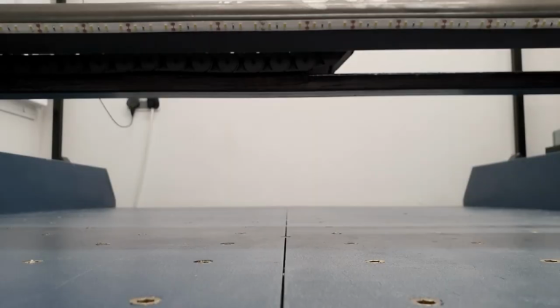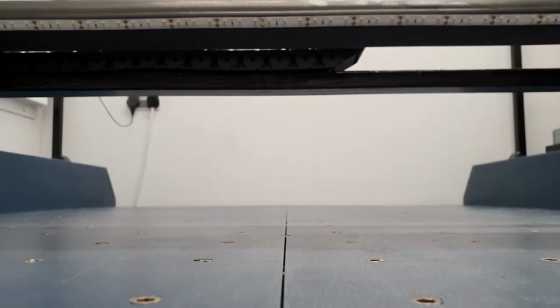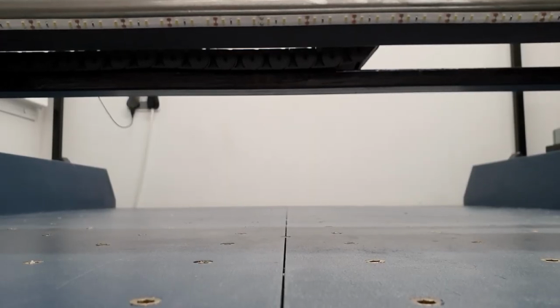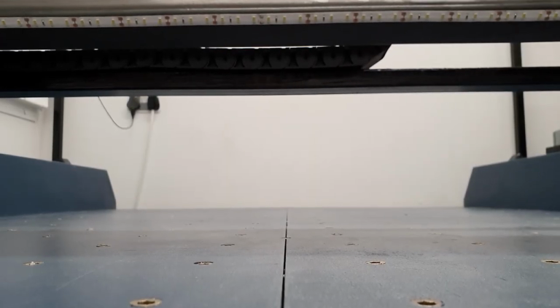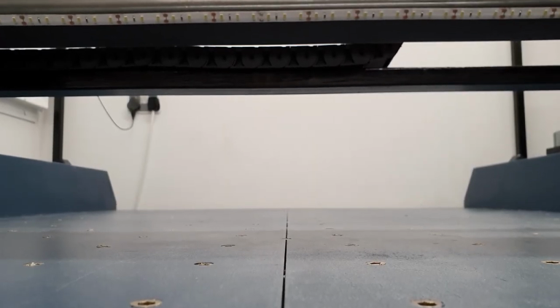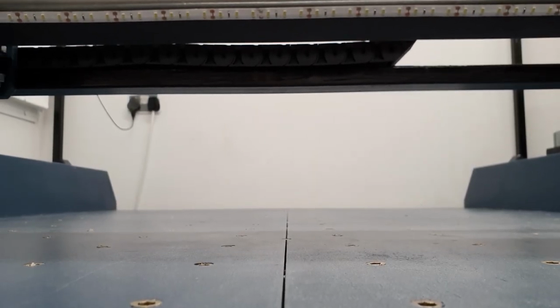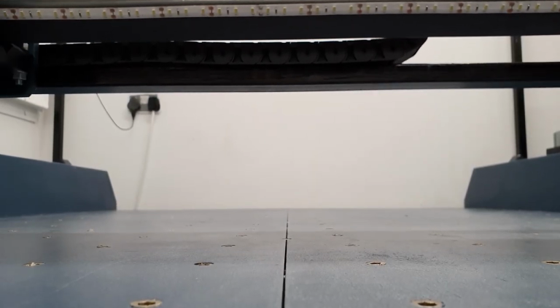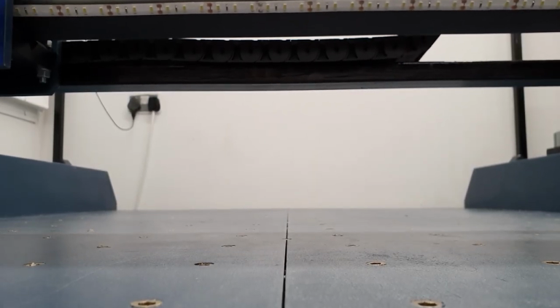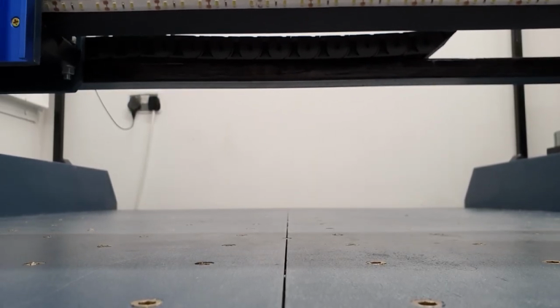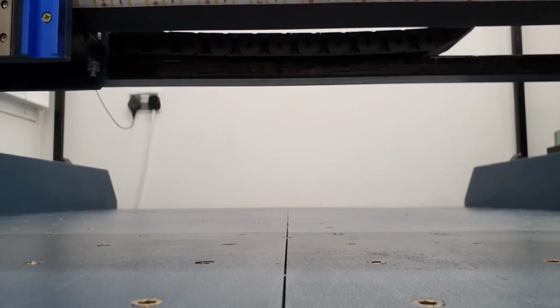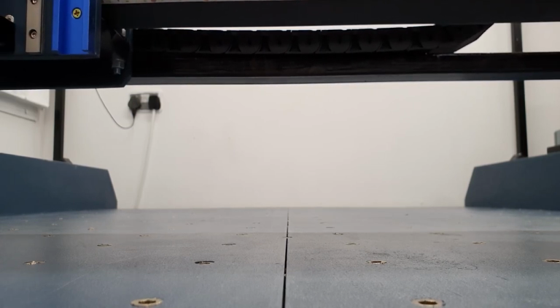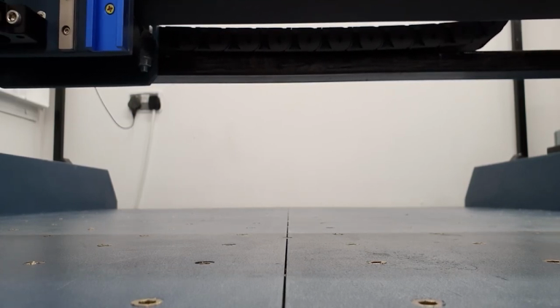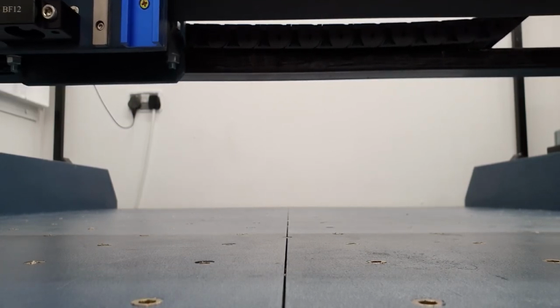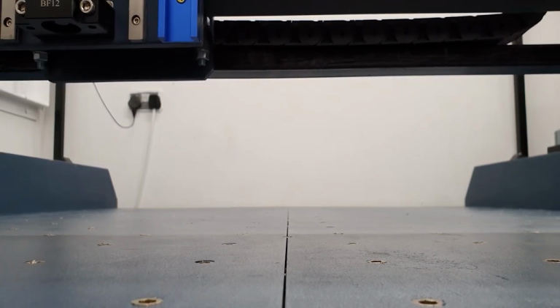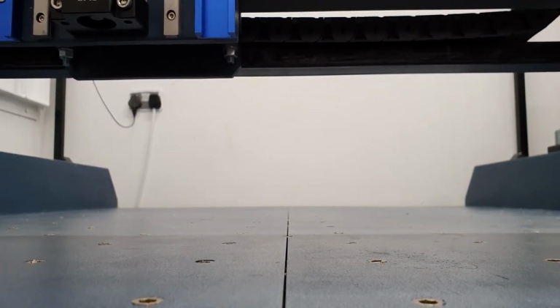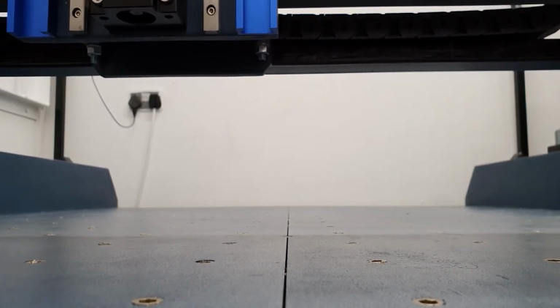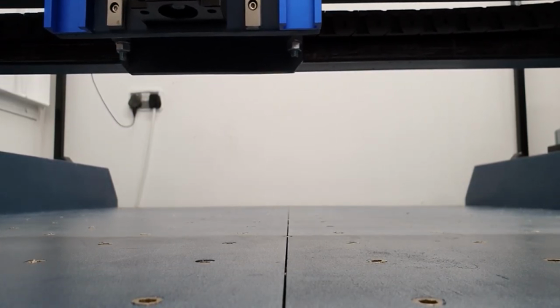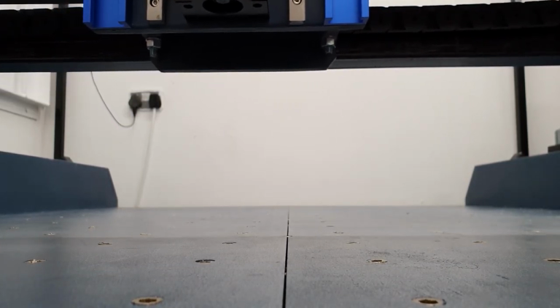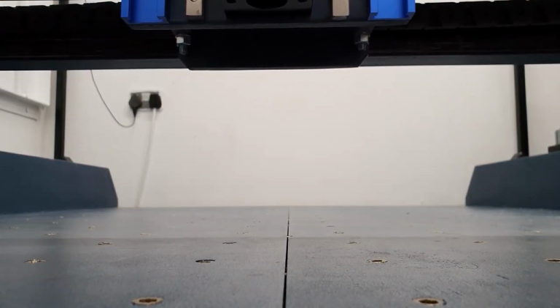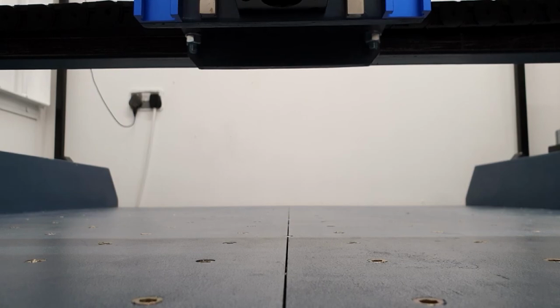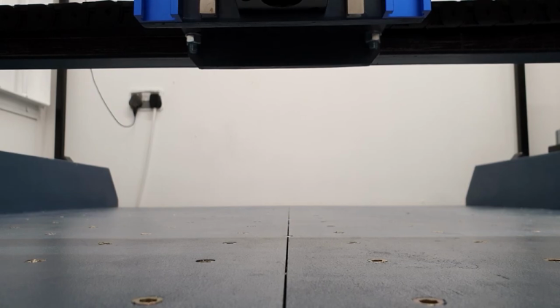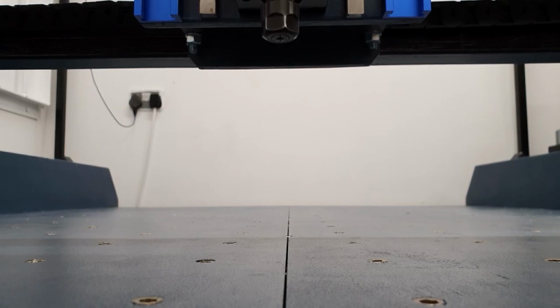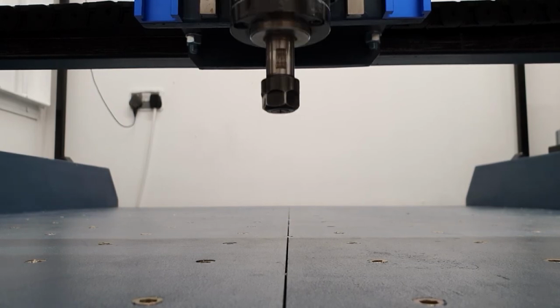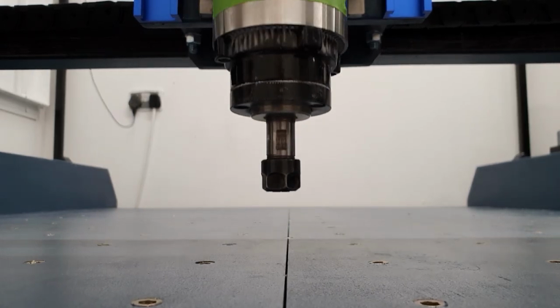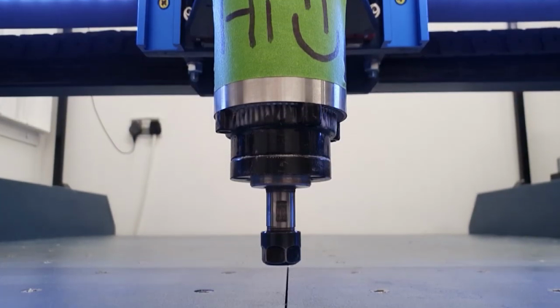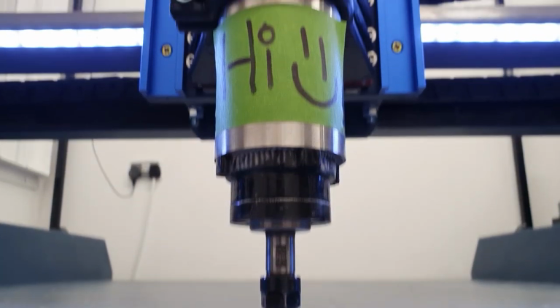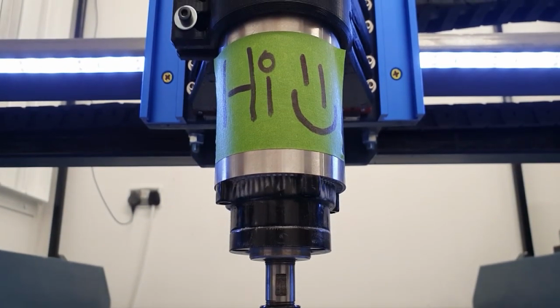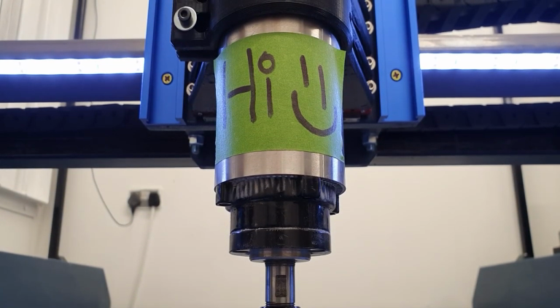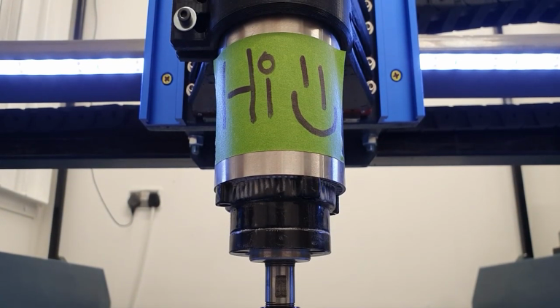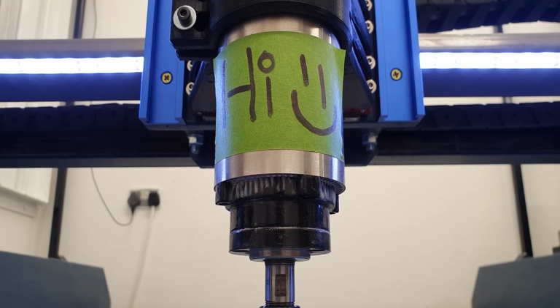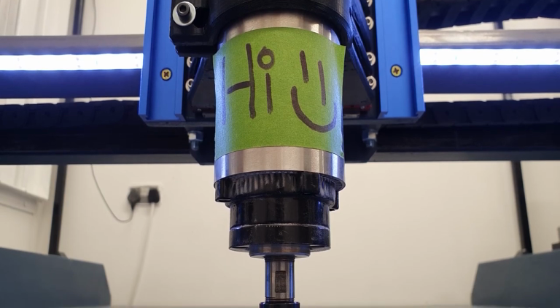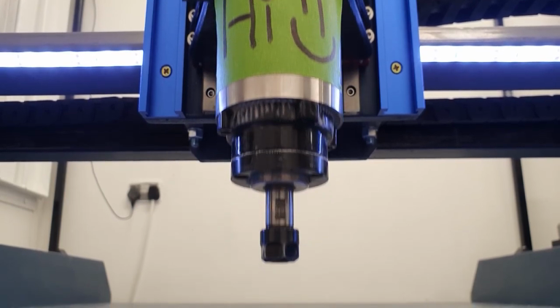Hey guys, Pete here. Welcome to the first video series on building a Route 4 3D printed CNC machine. In this video series we'll go through the timelapse build process.